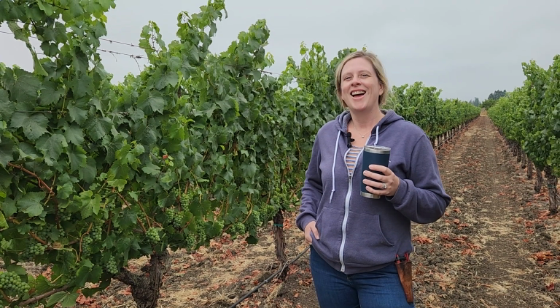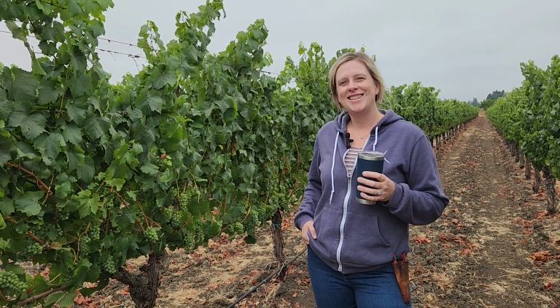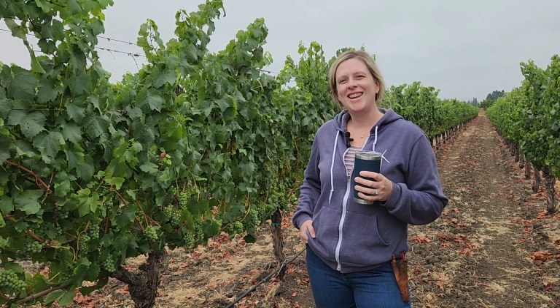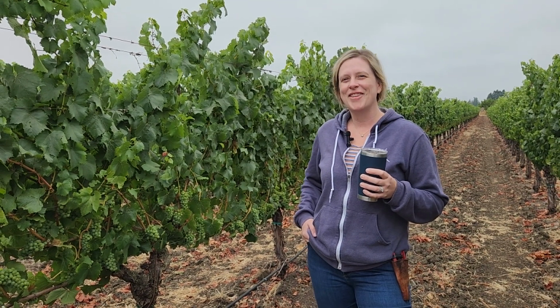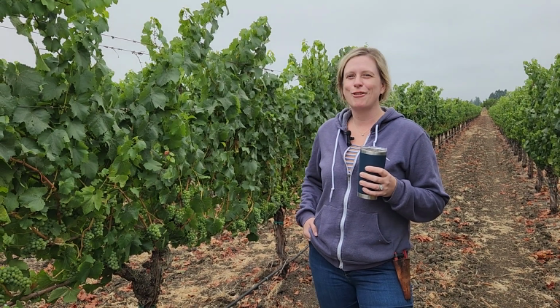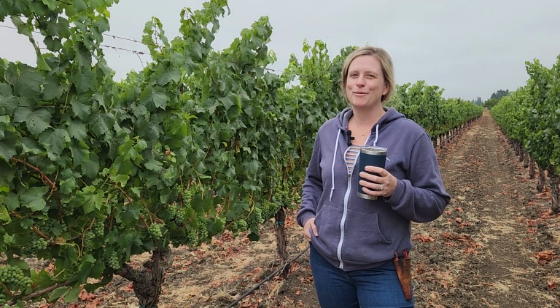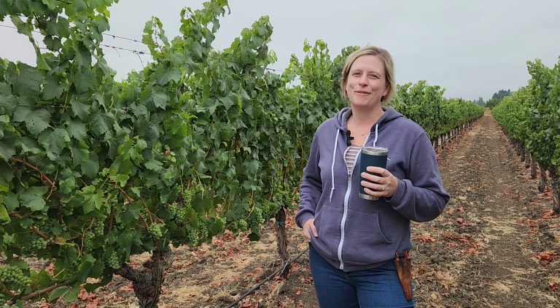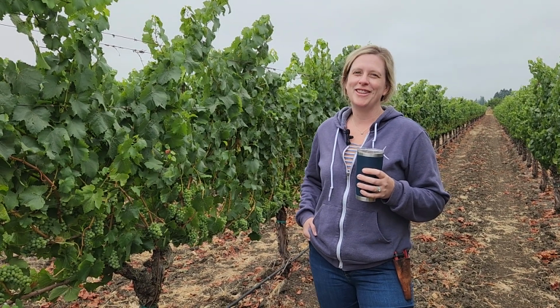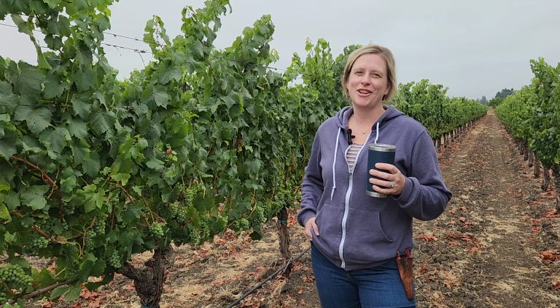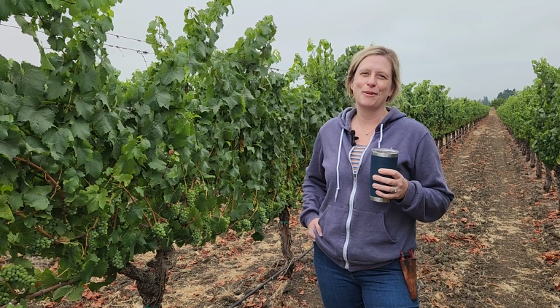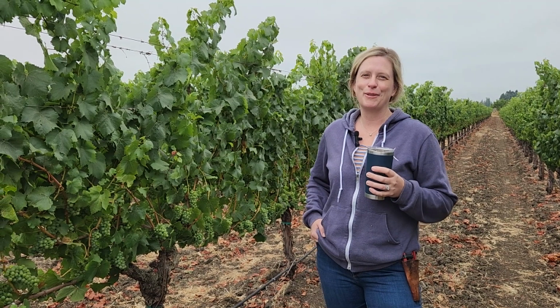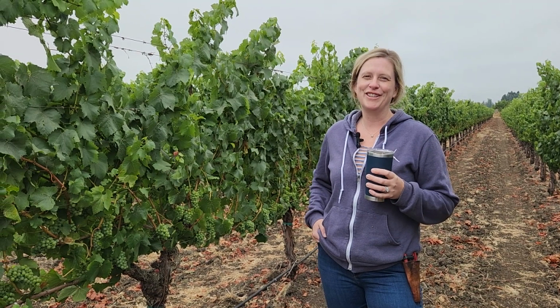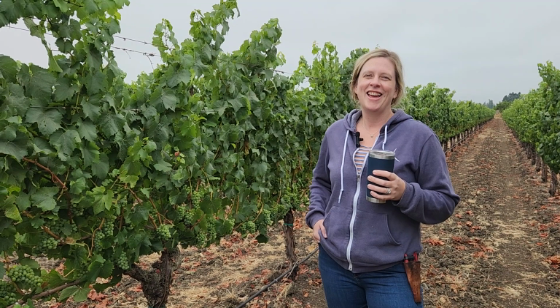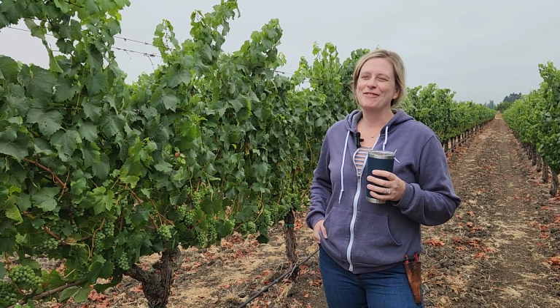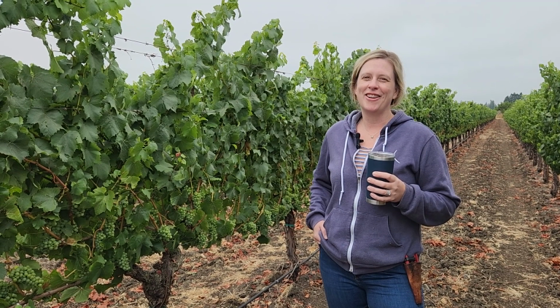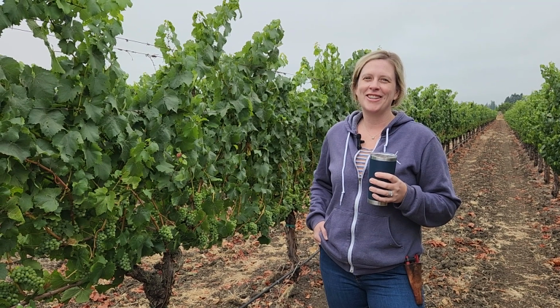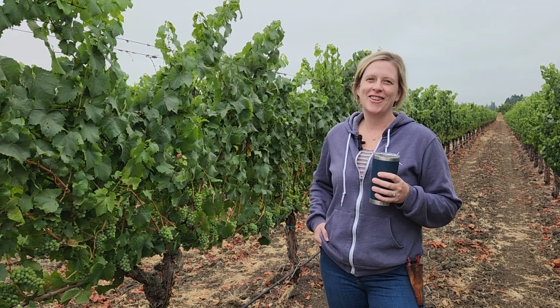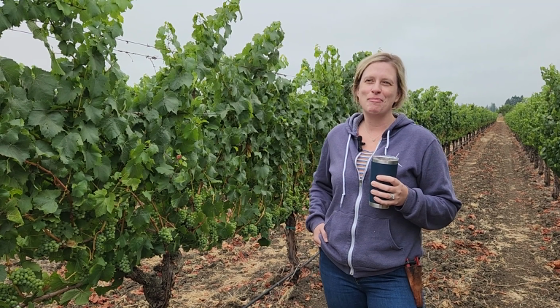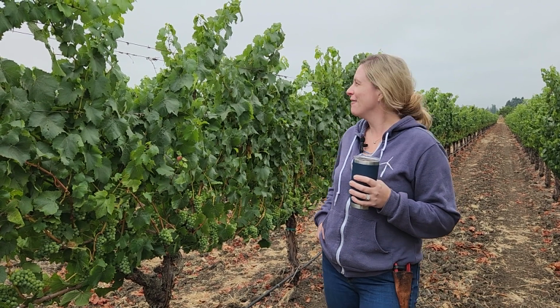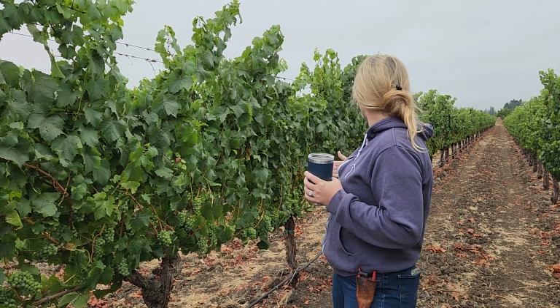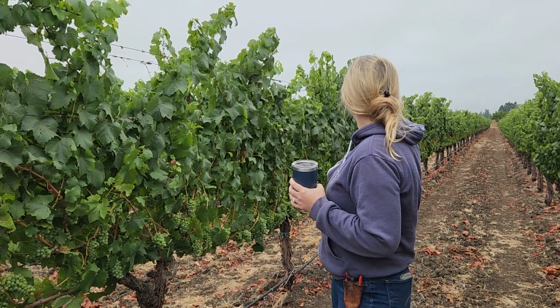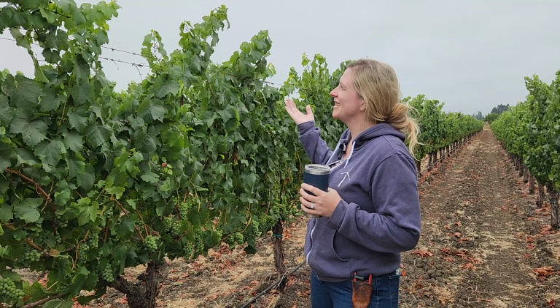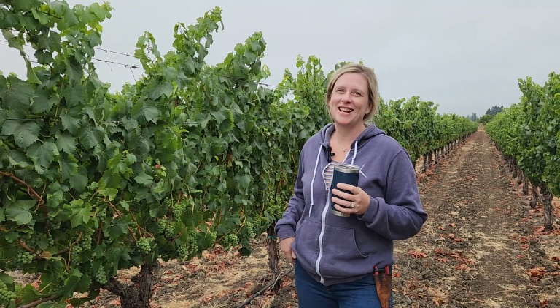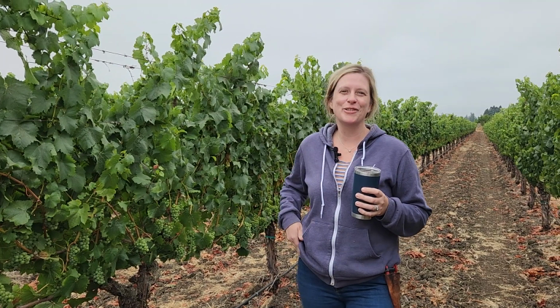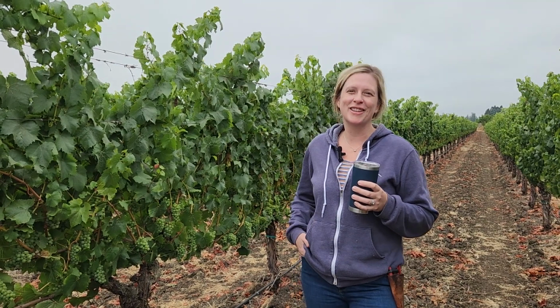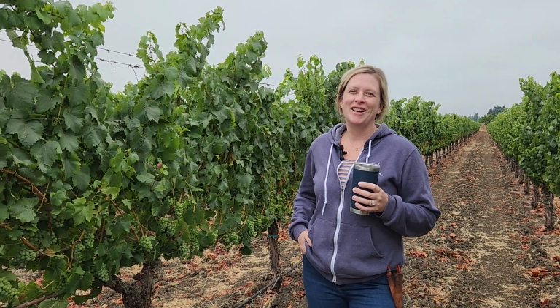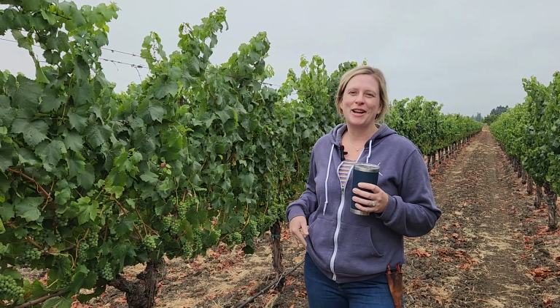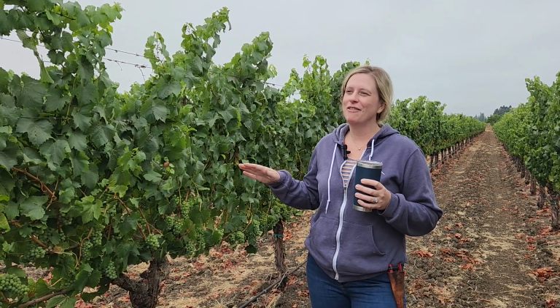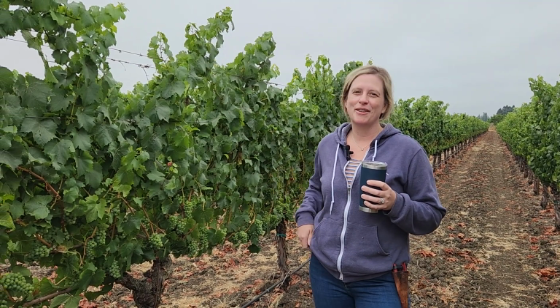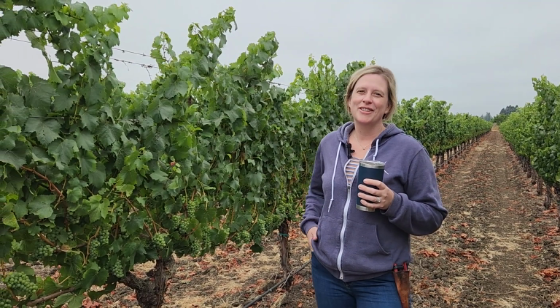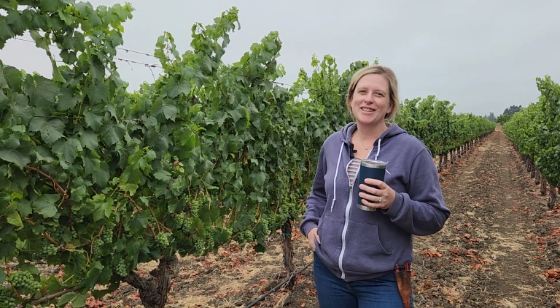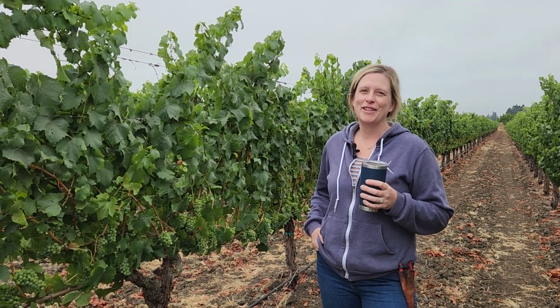Hi, this is Katie. I am at Roberts Road Vineyard, the San Giacomo's Roberts Road Vineyard. We are here on a pretty foggy morning, as you can see. It's nice and cool. The vines love this weather during this time of year.